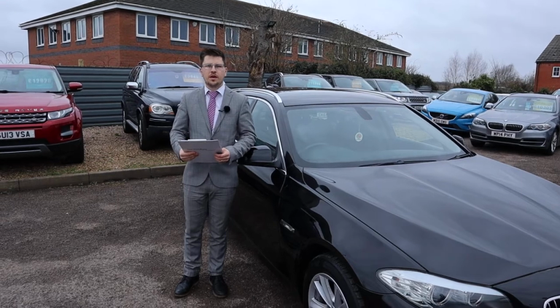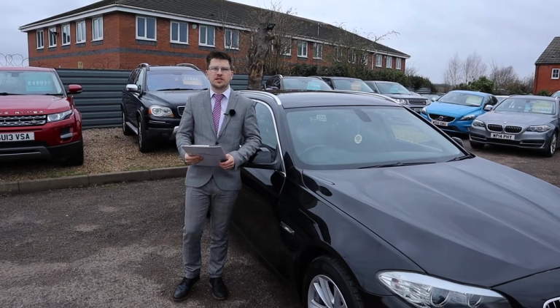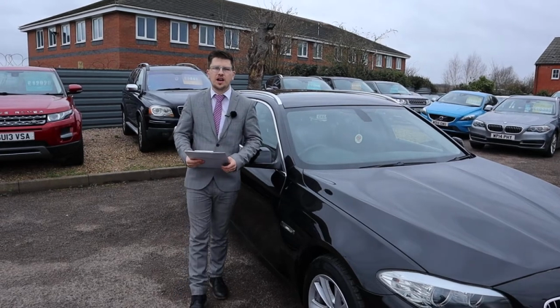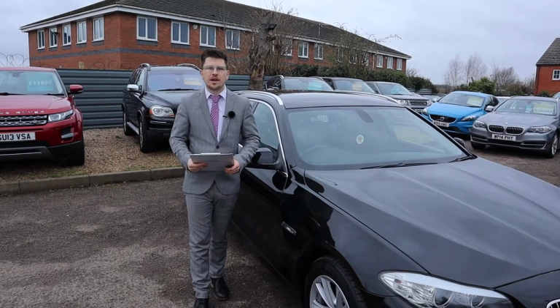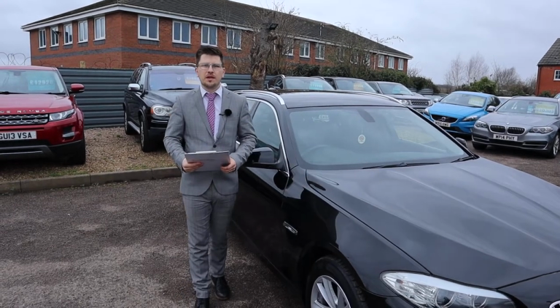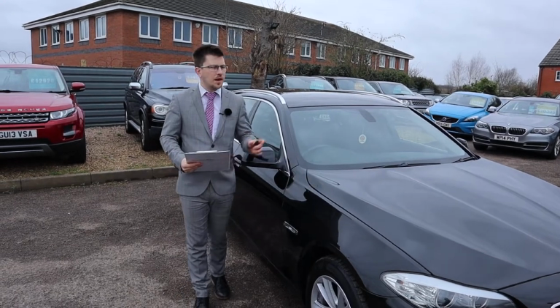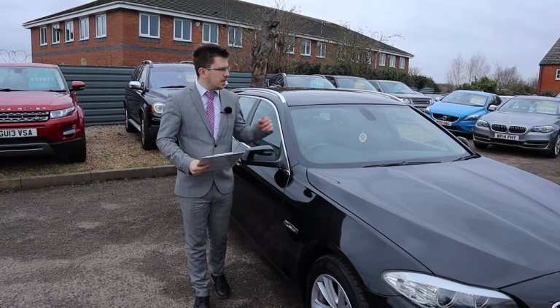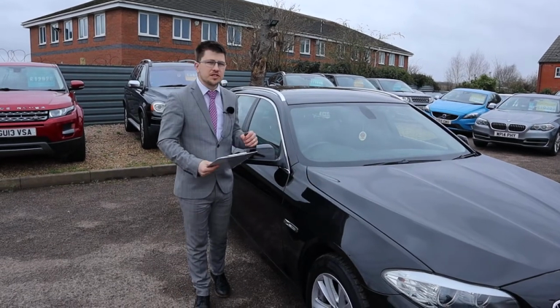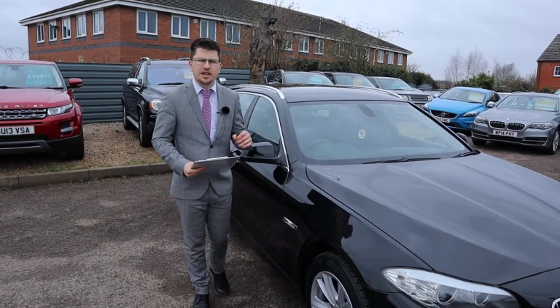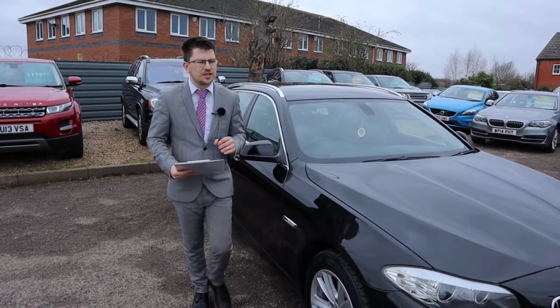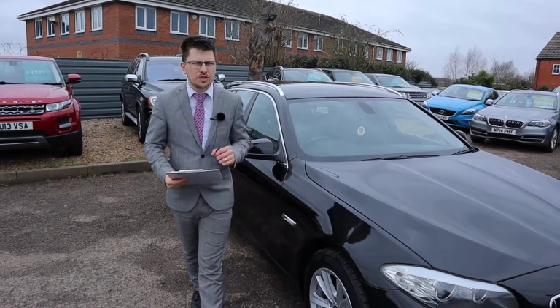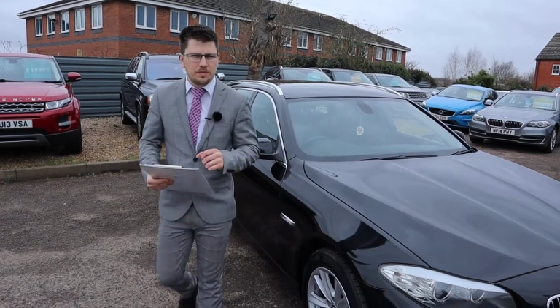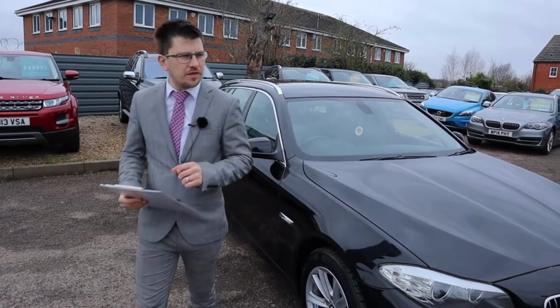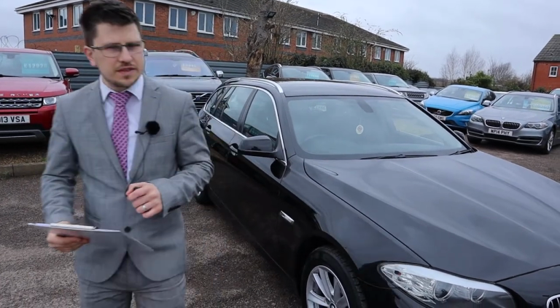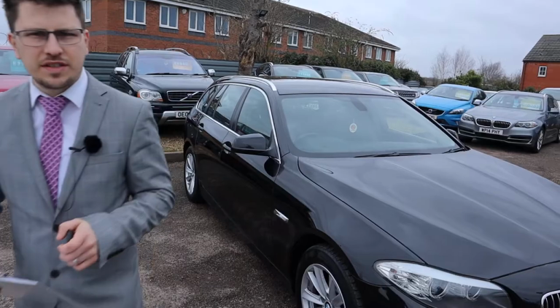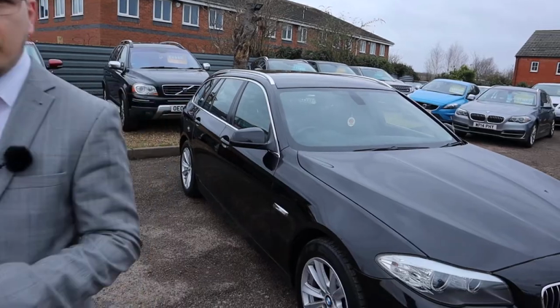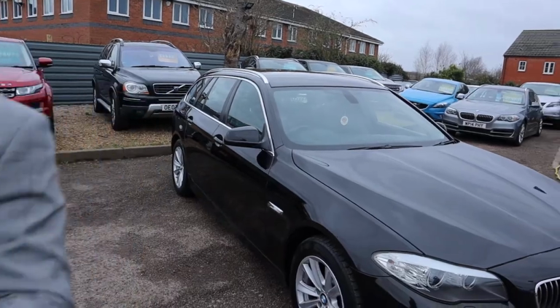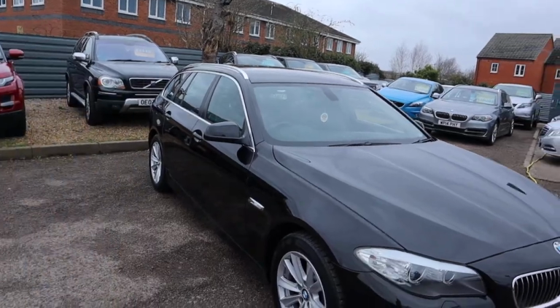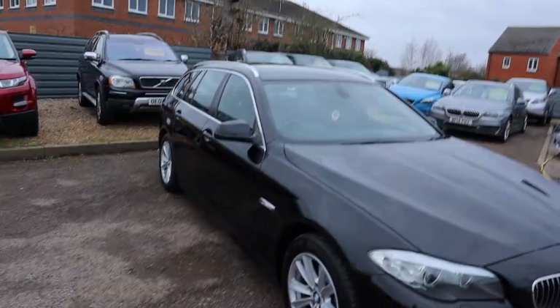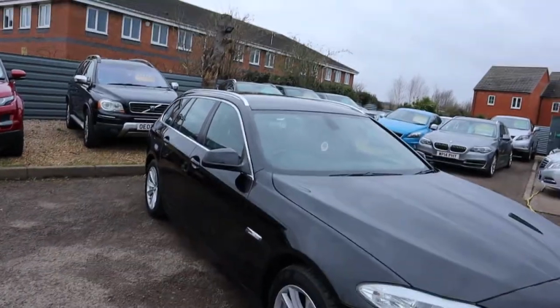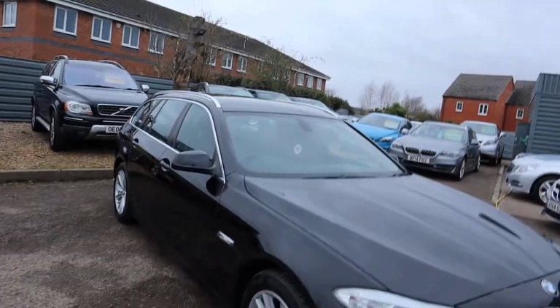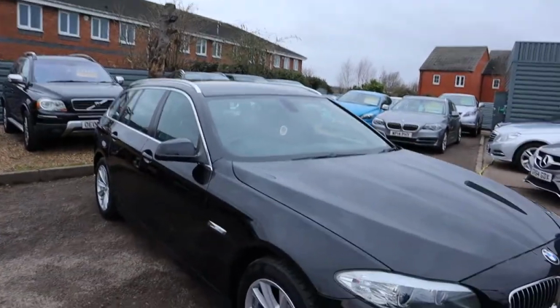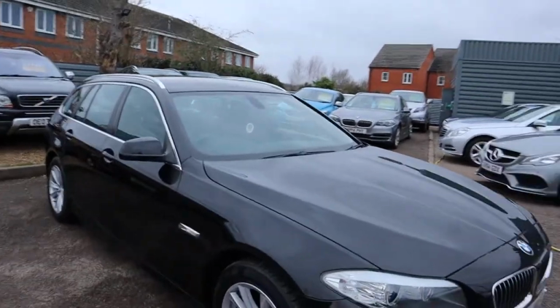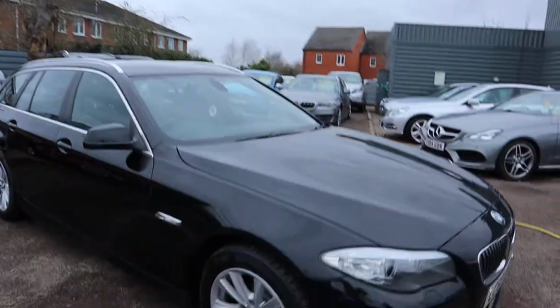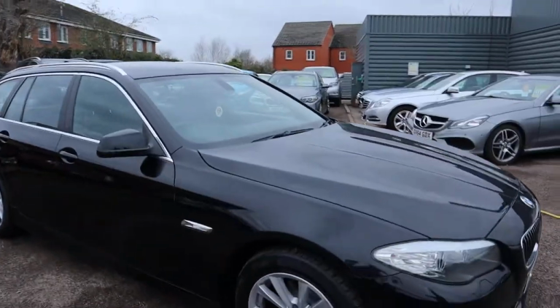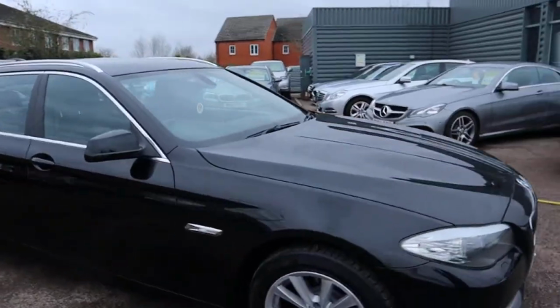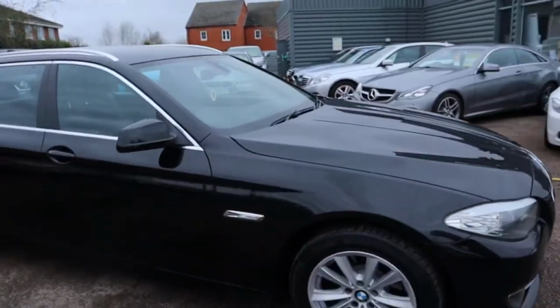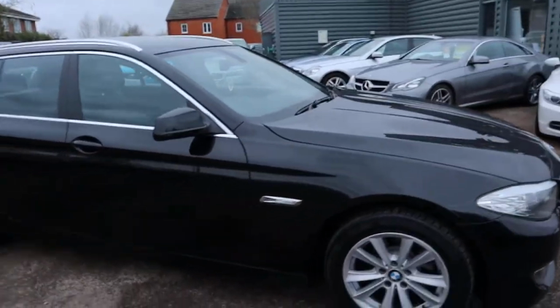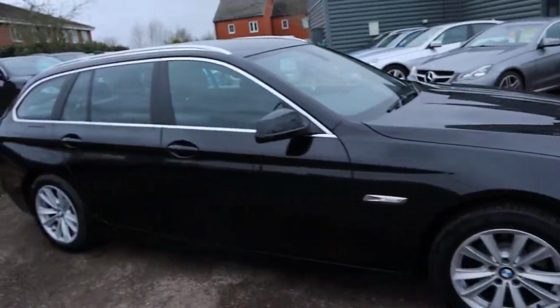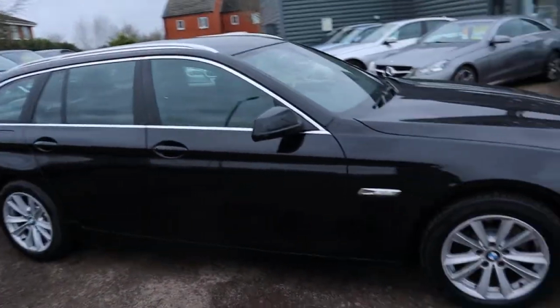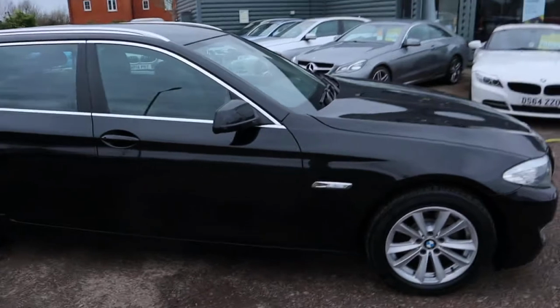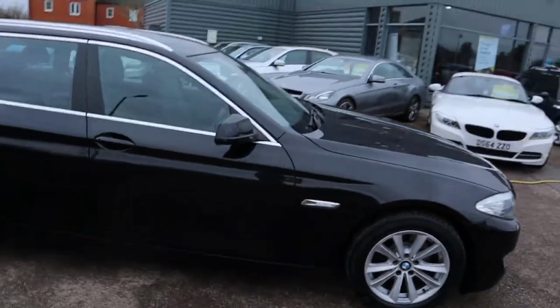Welcome to Country Car, my name is Tom. Brand new to stock is this gorgeous BMW 5 Series. I'm going to give you a walk around the car today and show you a few of the features and the general condition of it.